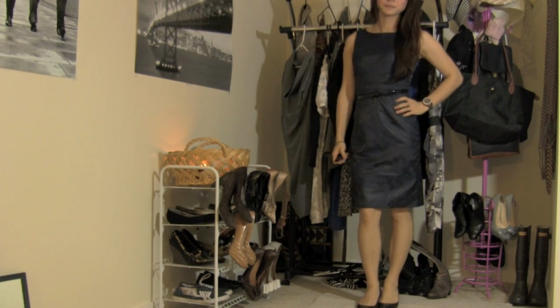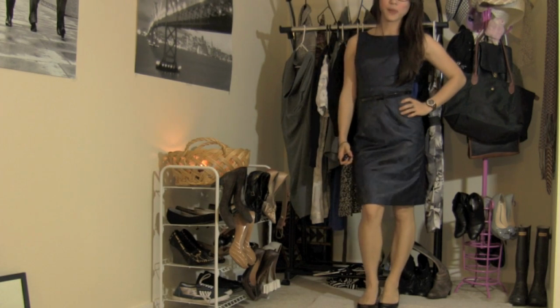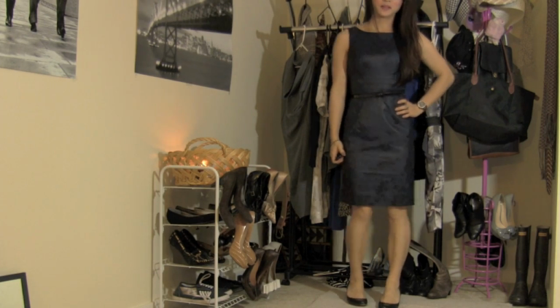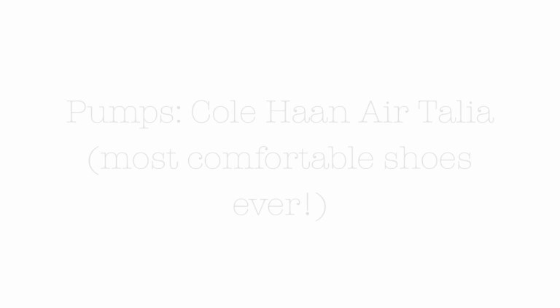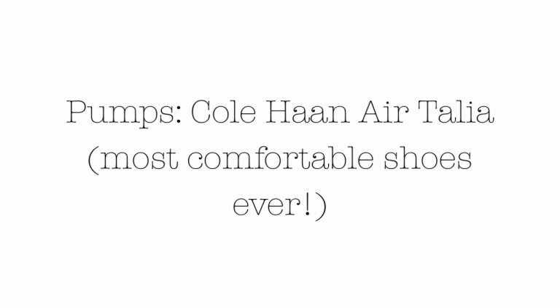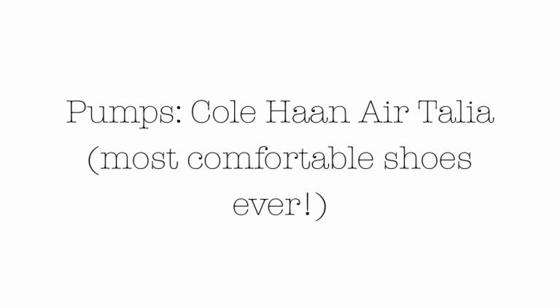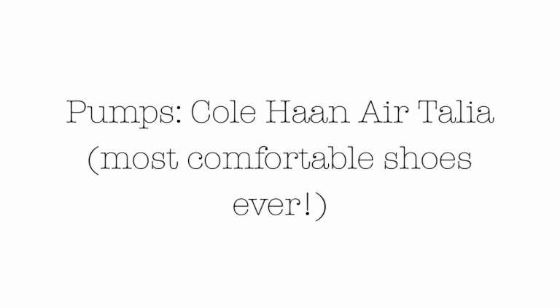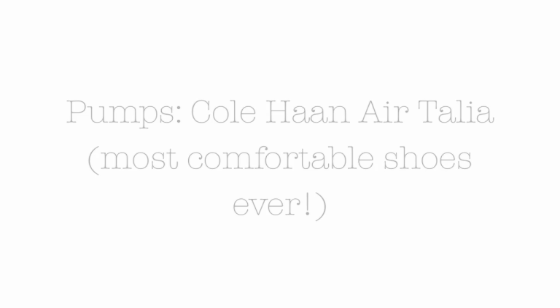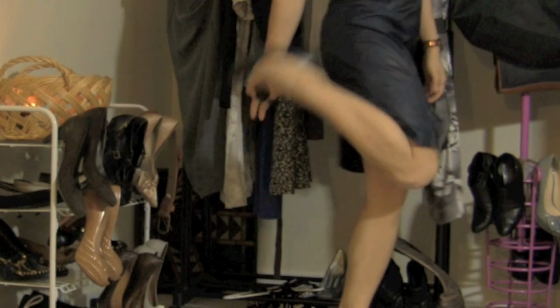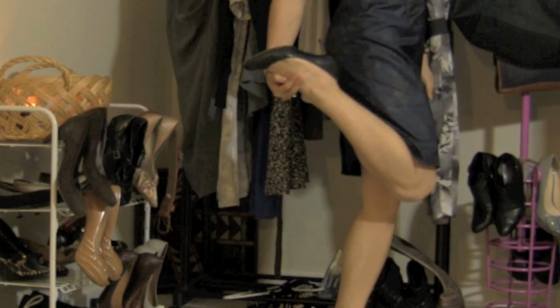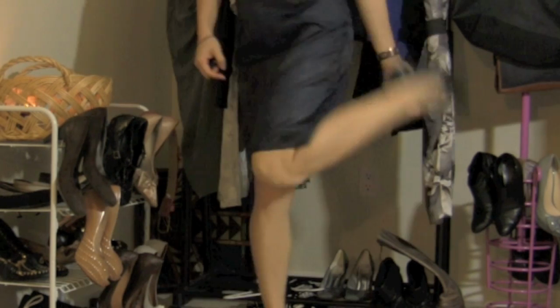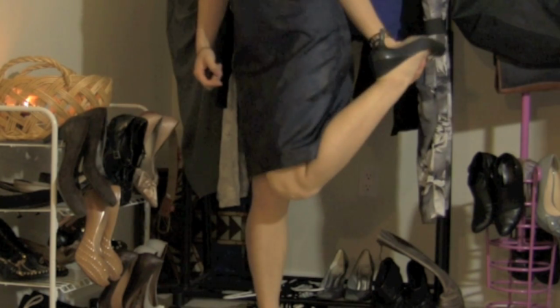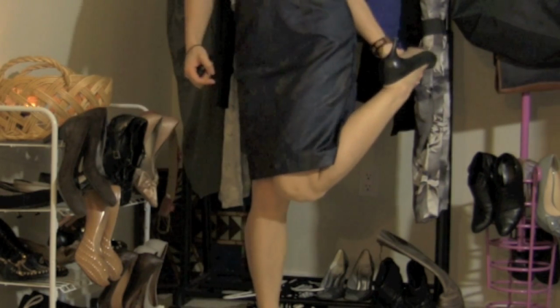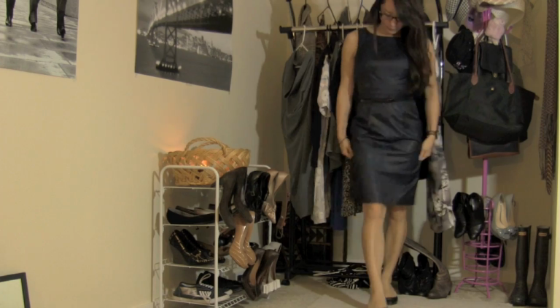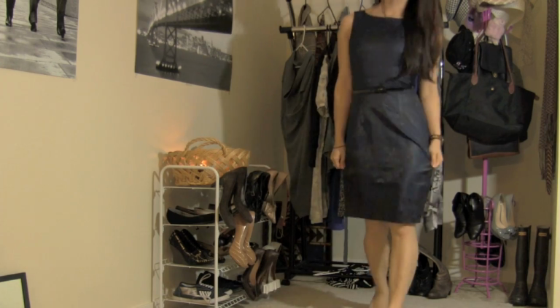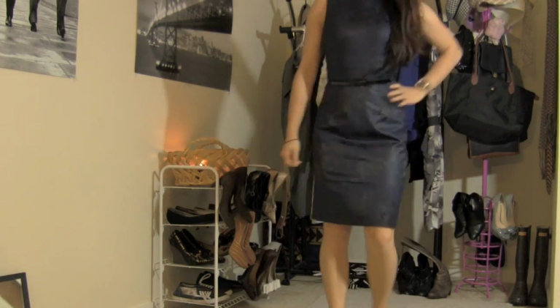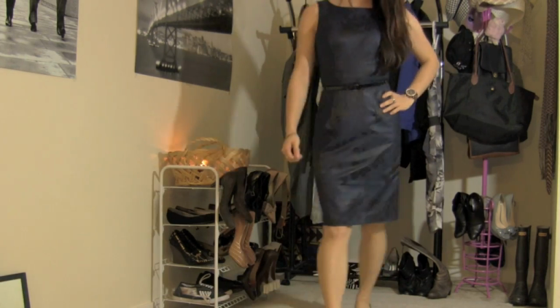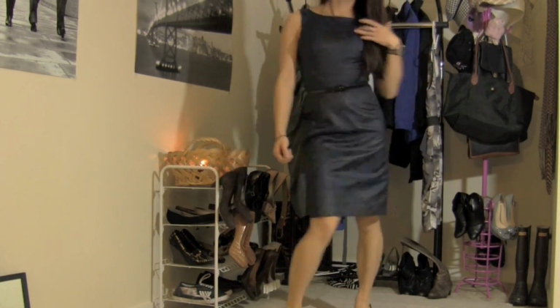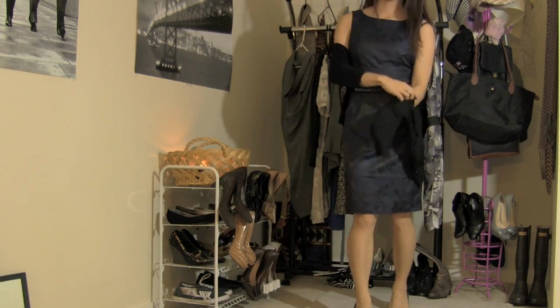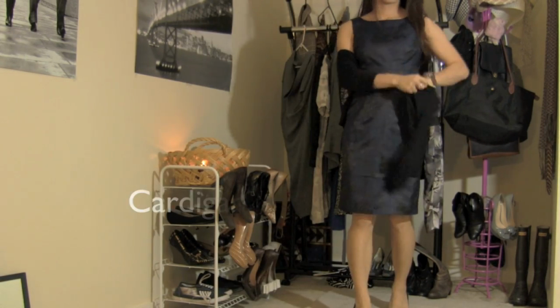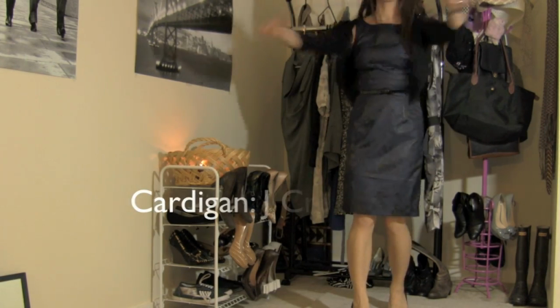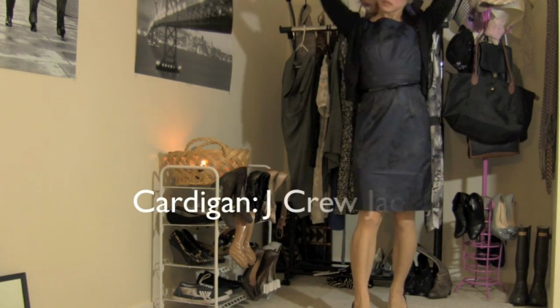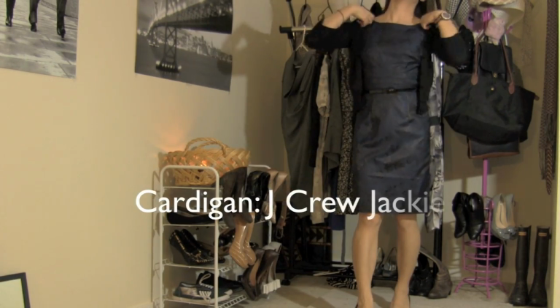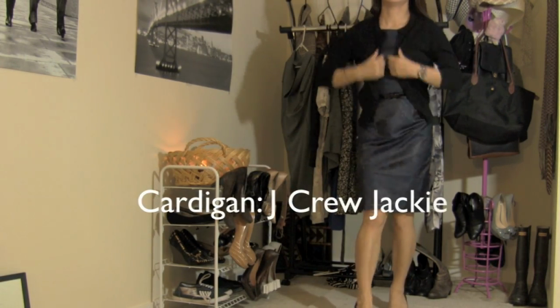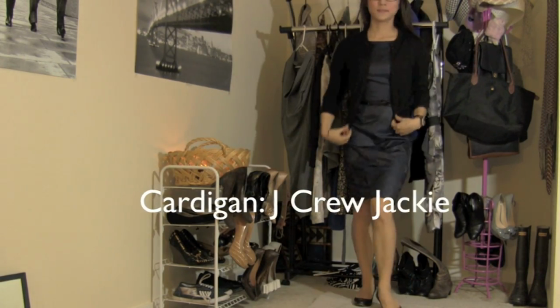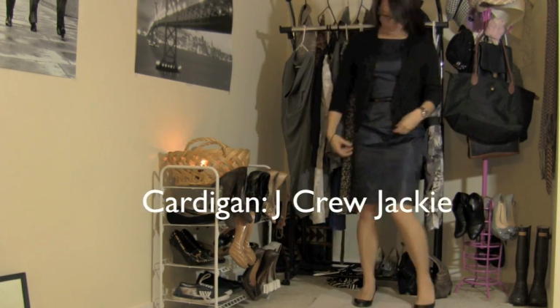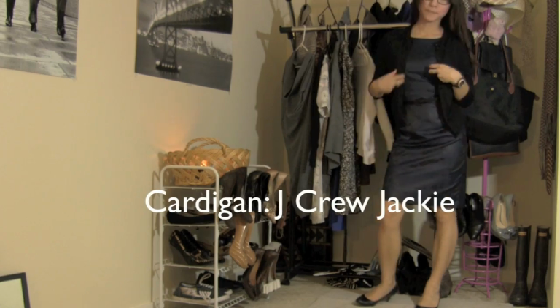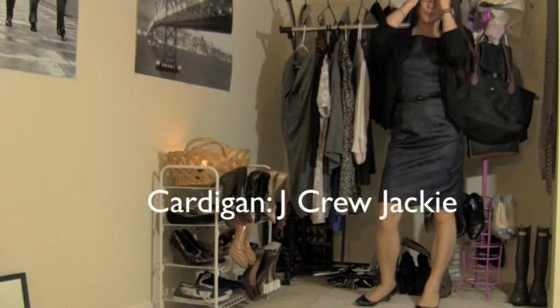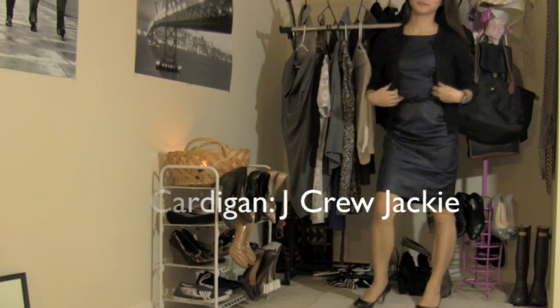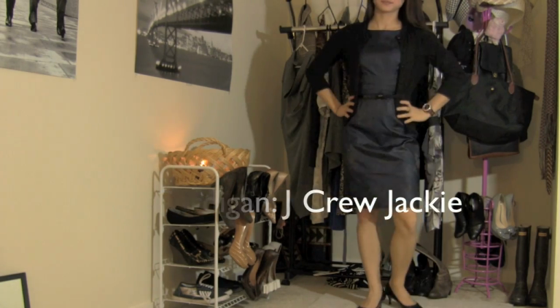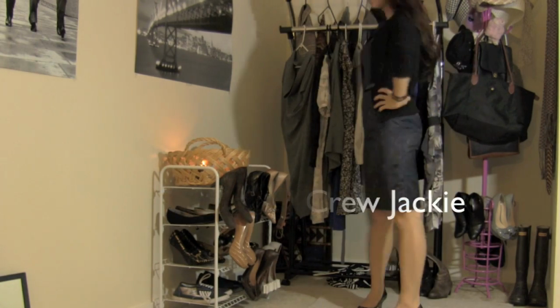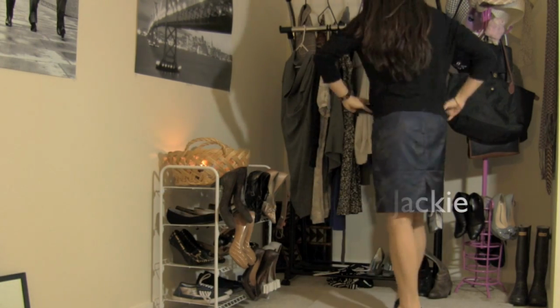The next dress is from H&M — it's a sheath dress as well. Cole Haan Air shoes are the most comfortable shoes ever; they are my favorite brand for heels. And I'm pairing it again with the same cardigan, but this time it's black.